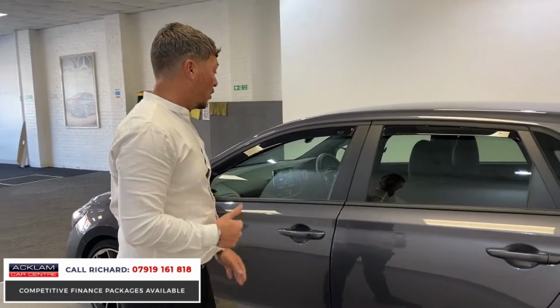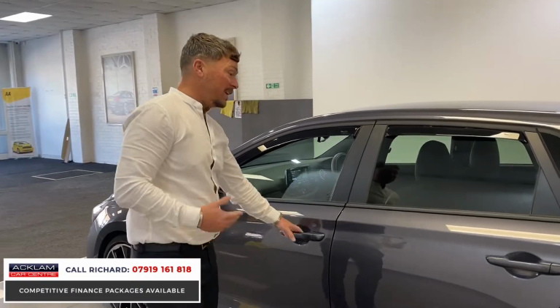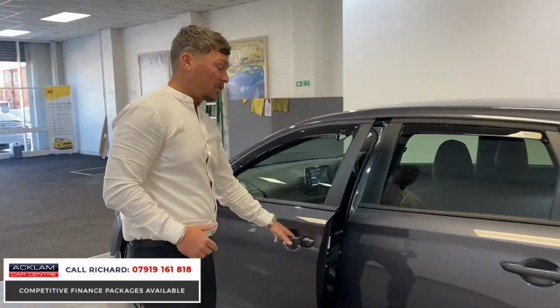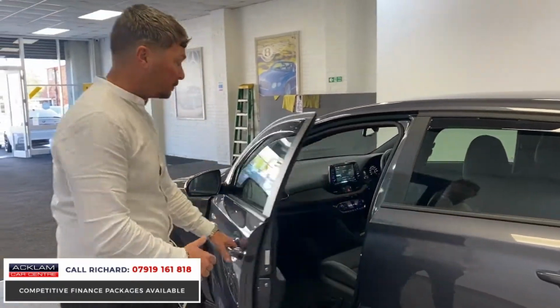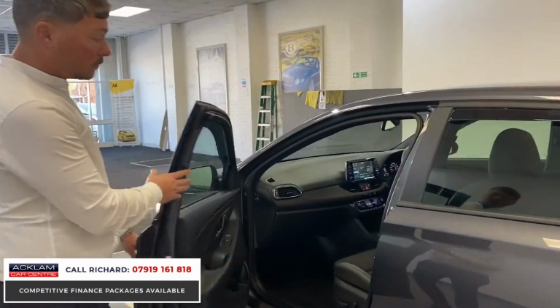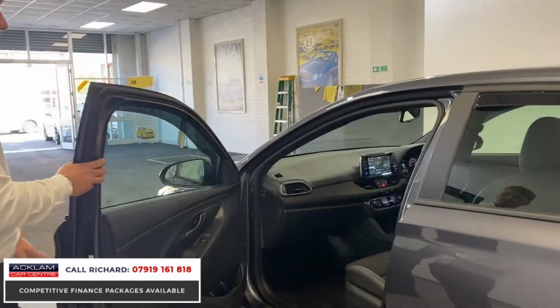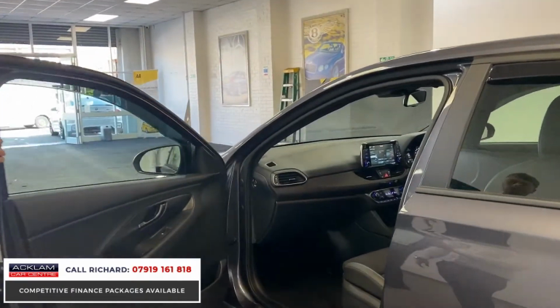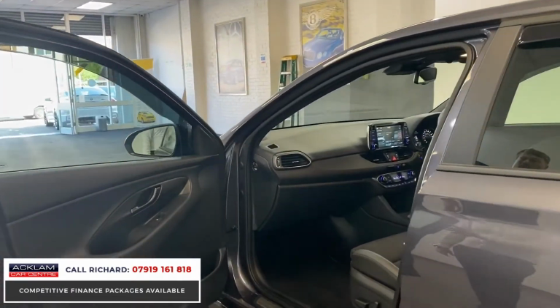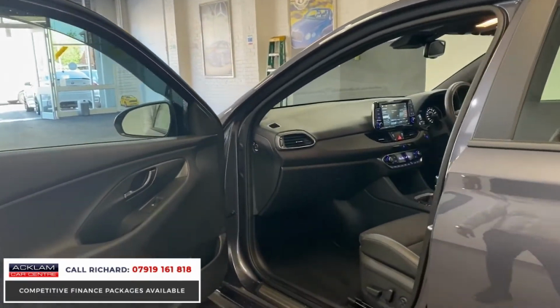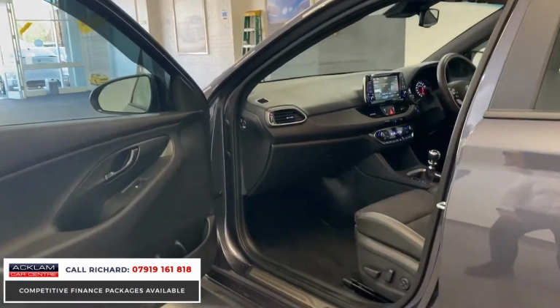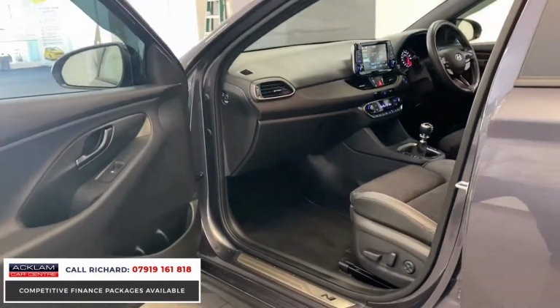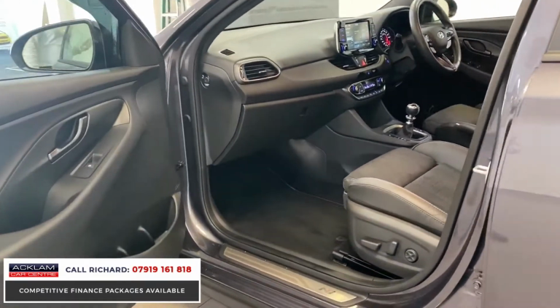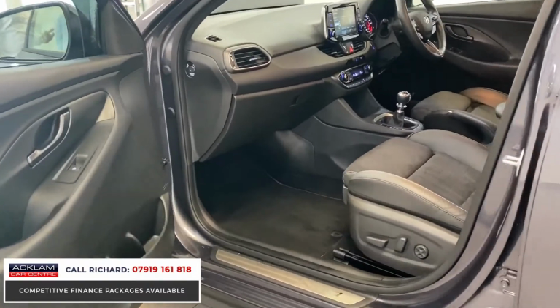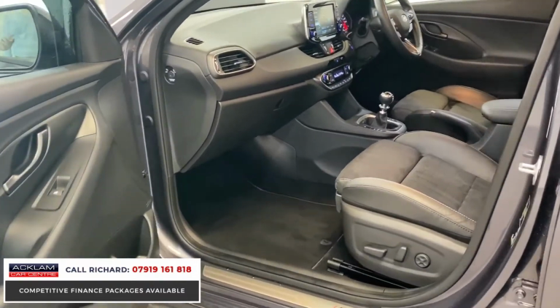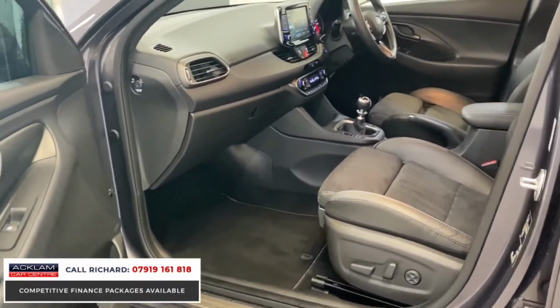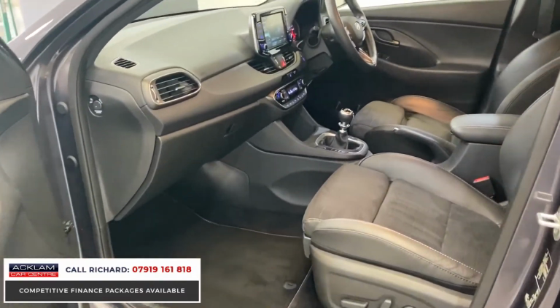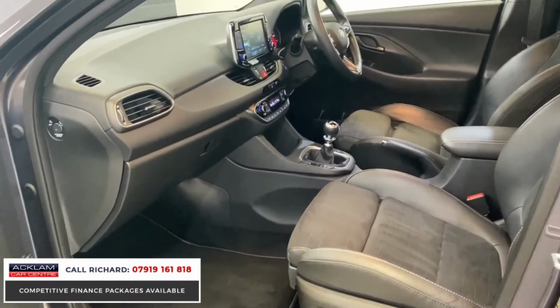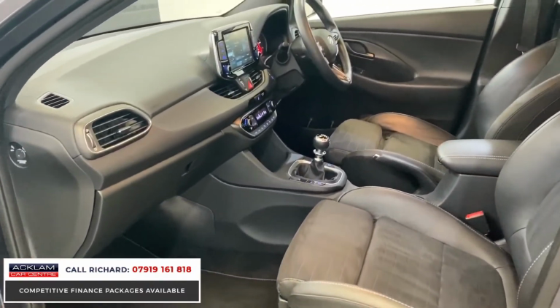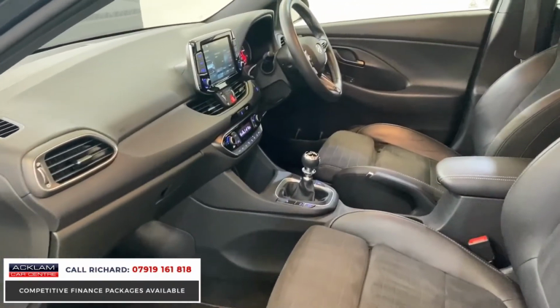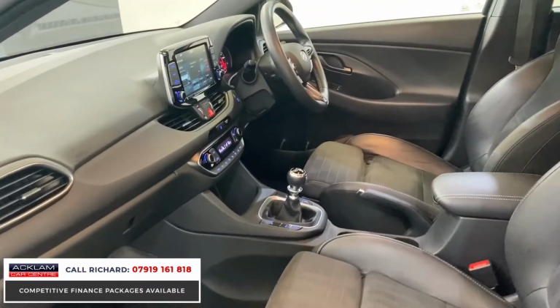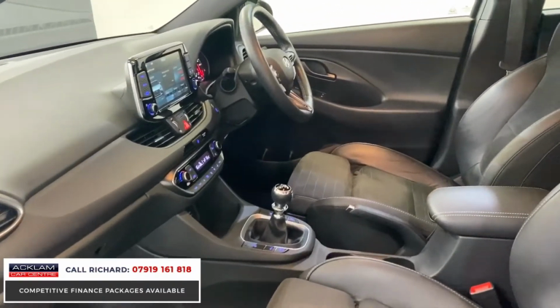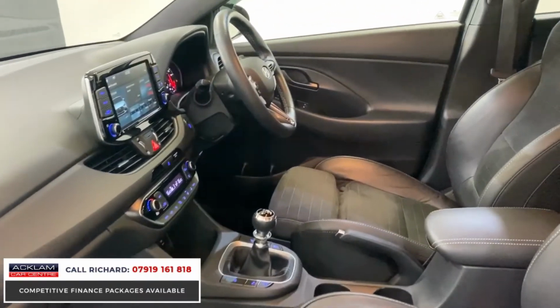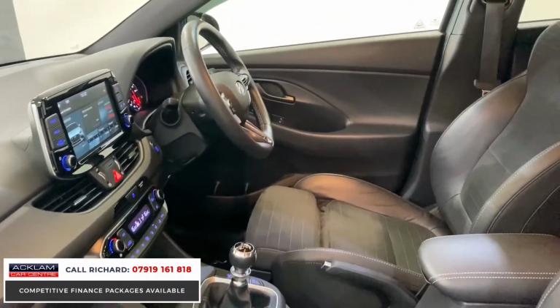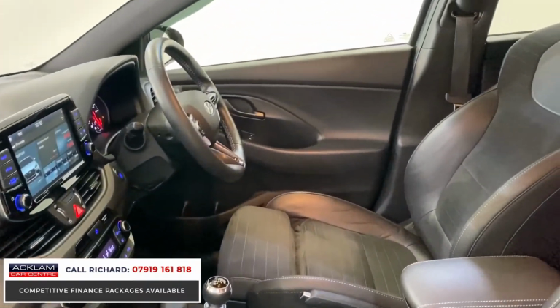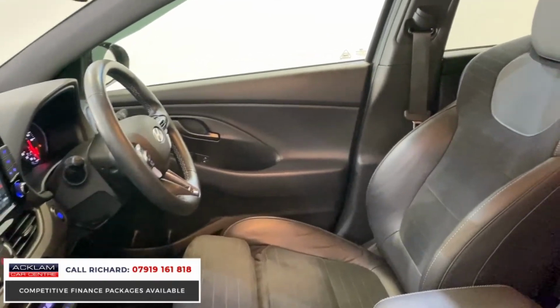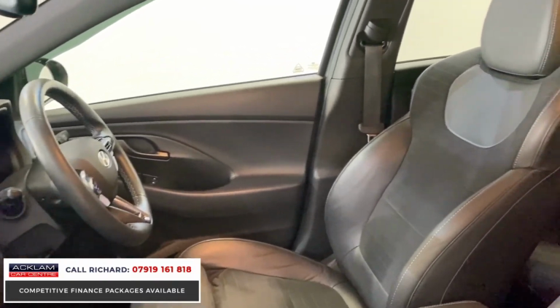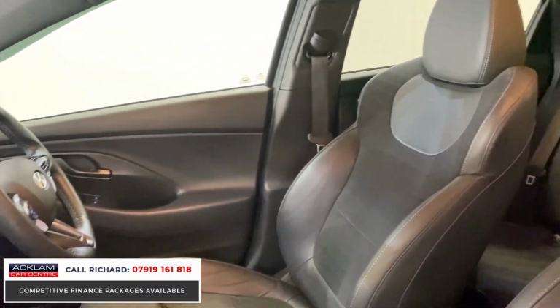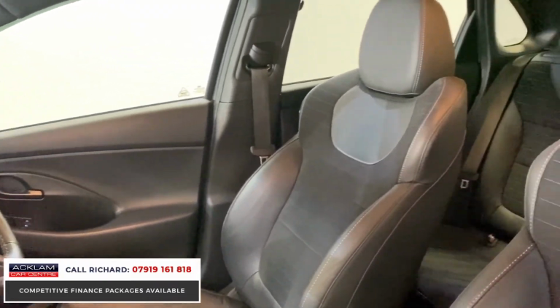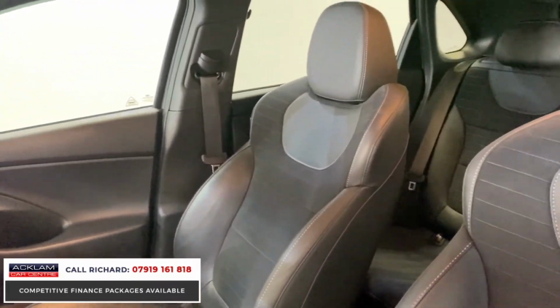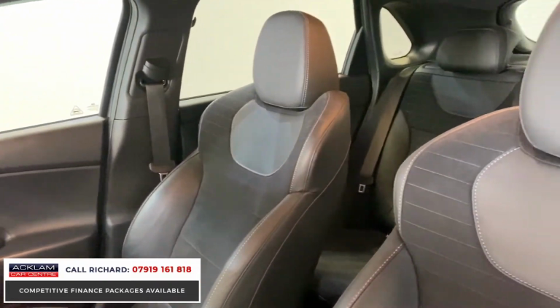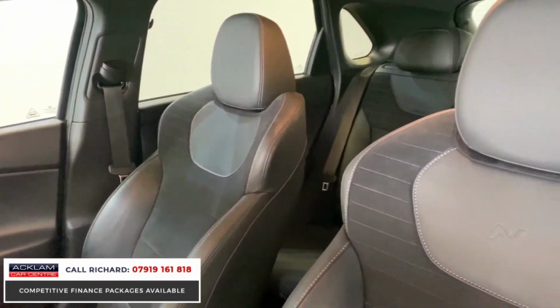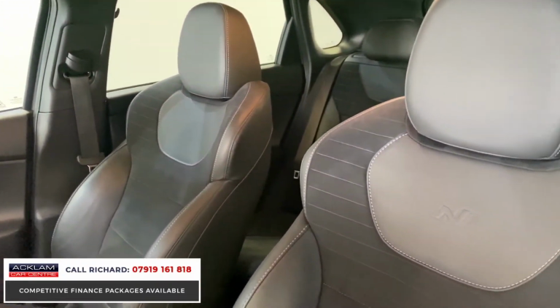If you look at the inside, it's got full bucket seats — these are leather and alcantara — but the spec on it is phenomenal. I'll talk you through it as we go around the car, but it's got so many options that I never truly knew one of these would have.